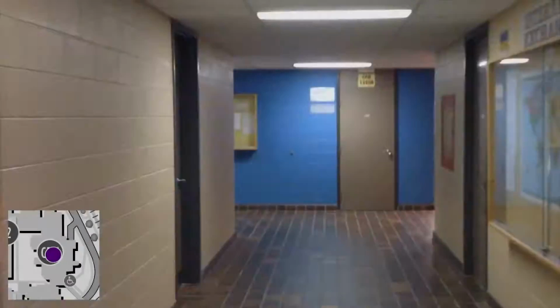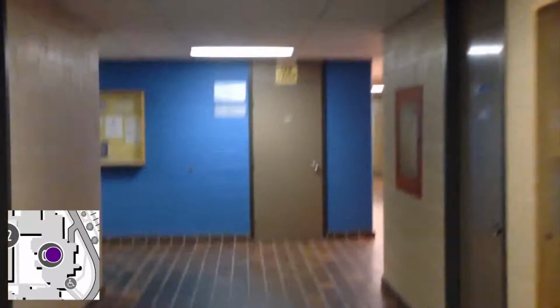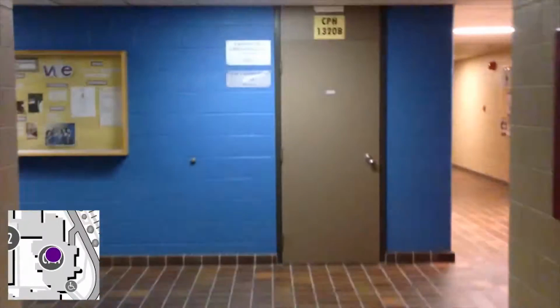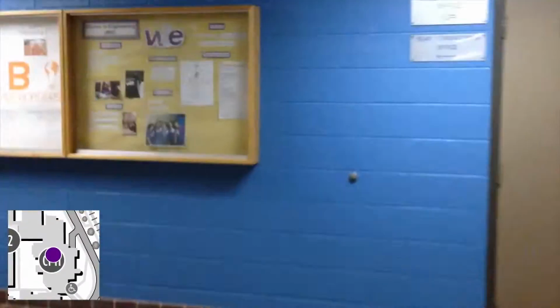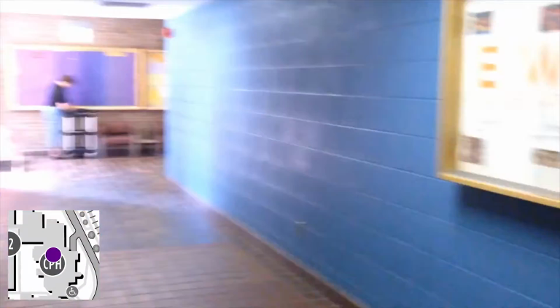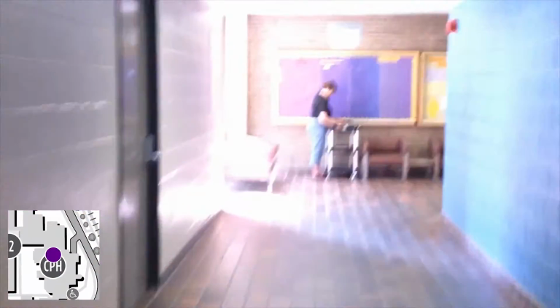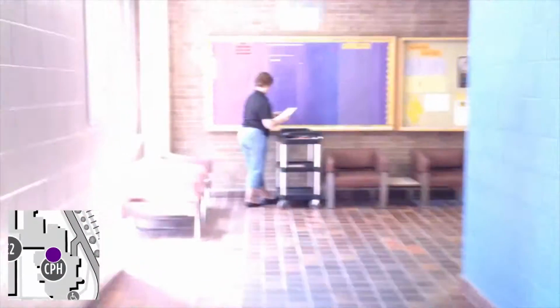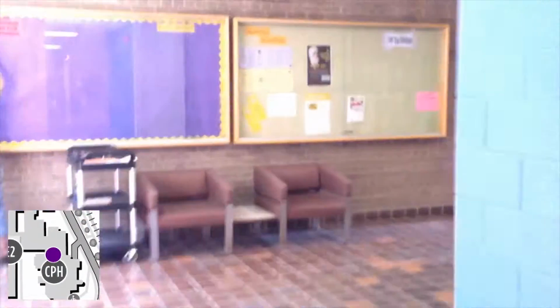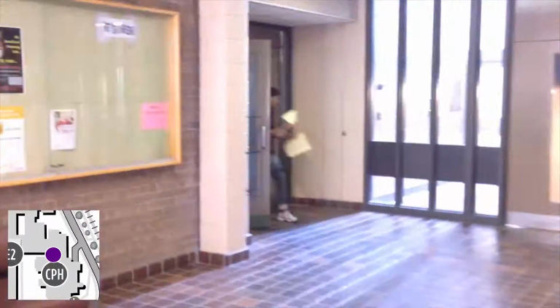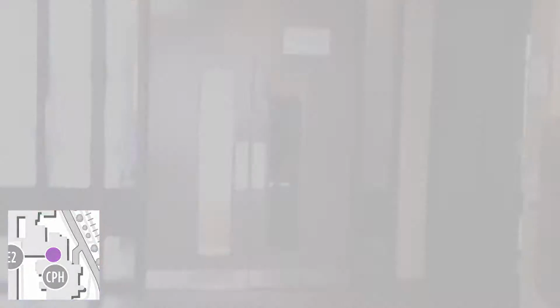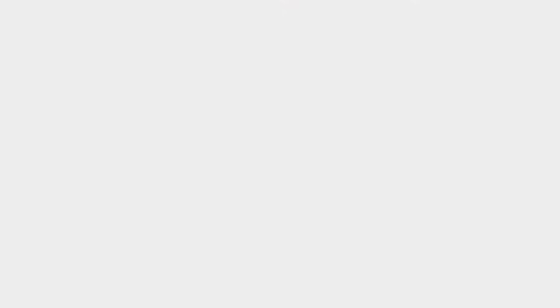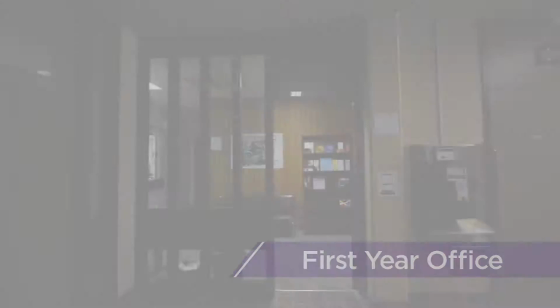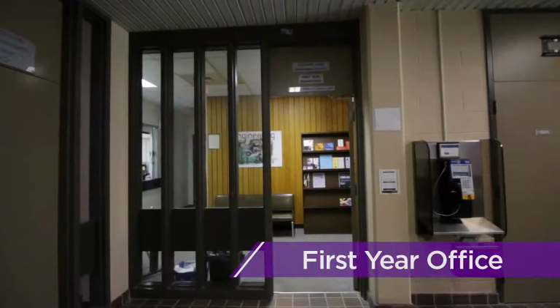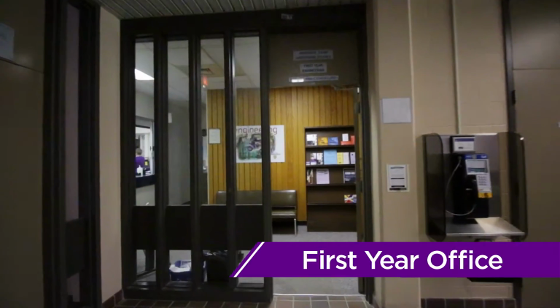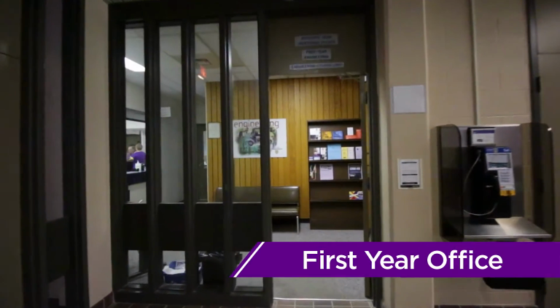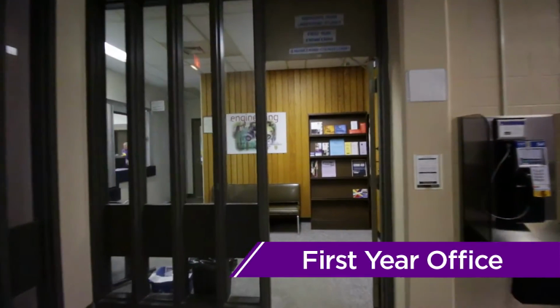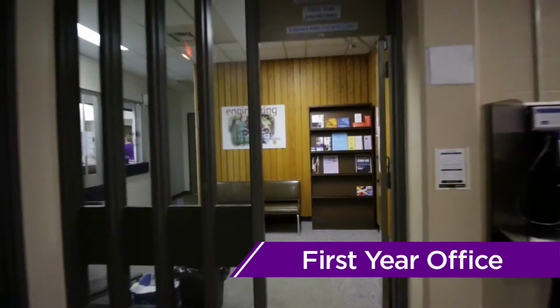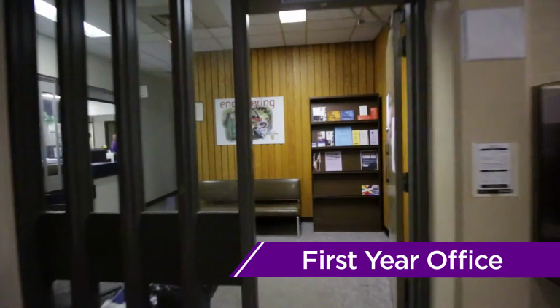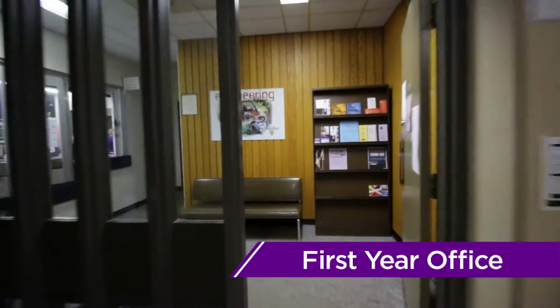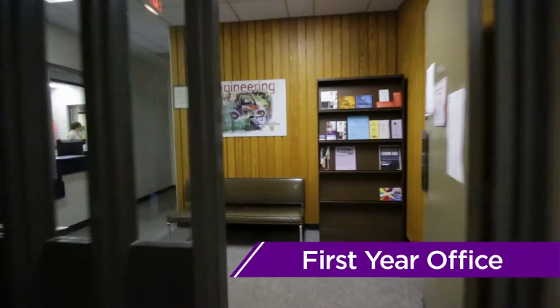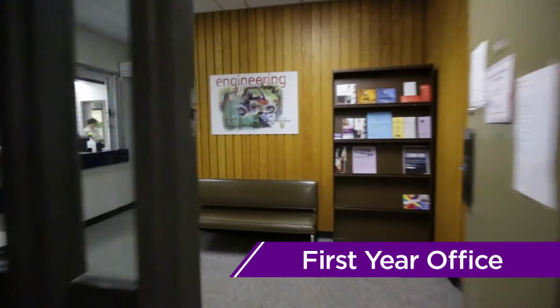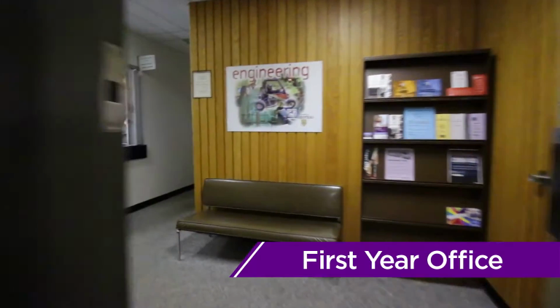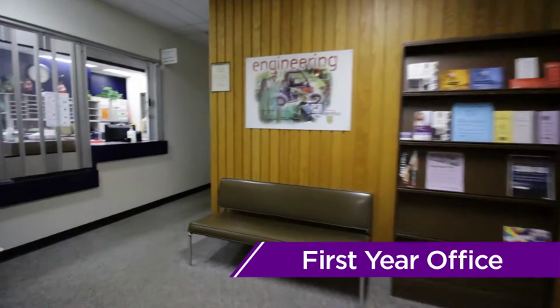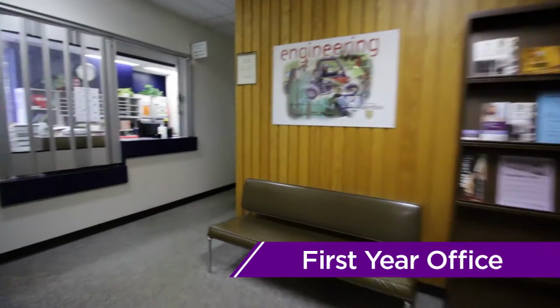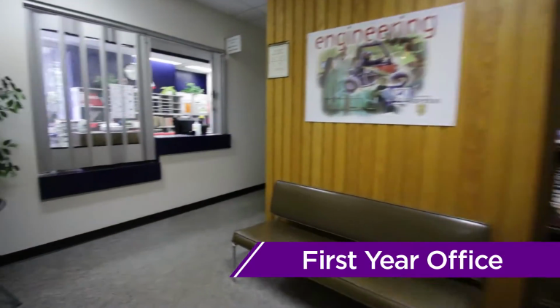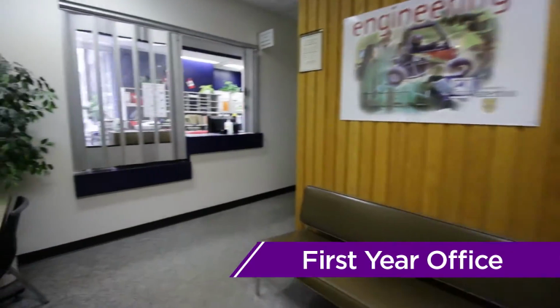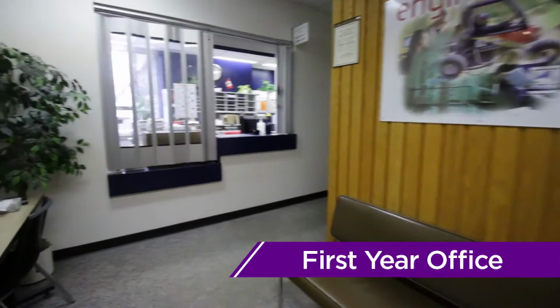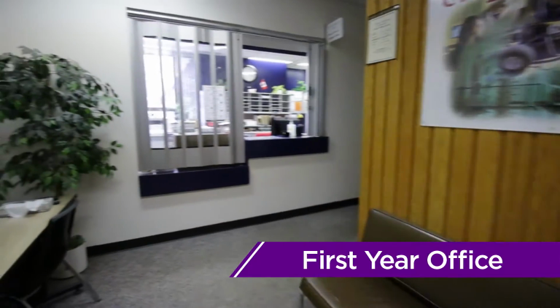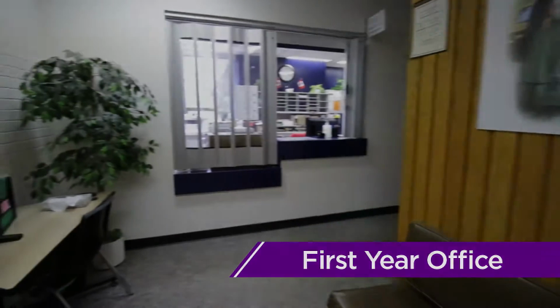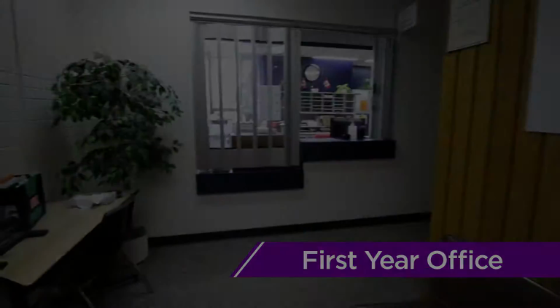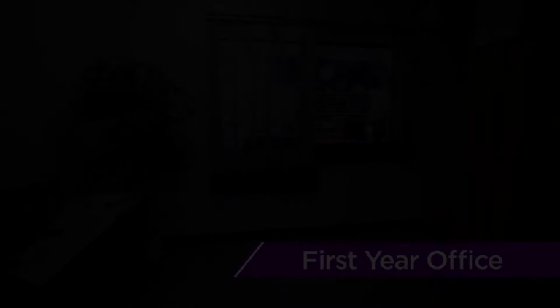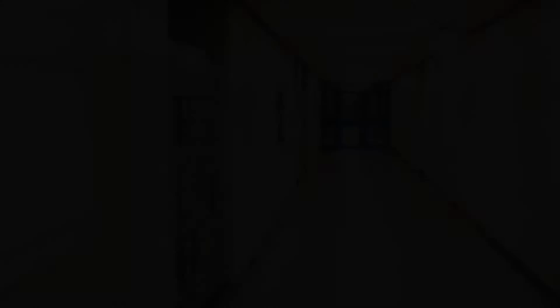Having trouble in classes? Worried you're in the wrong program? Looking for information on our exchange programs? The first-year office is your place to go for everything academics.